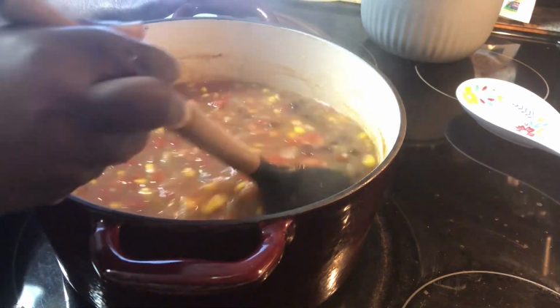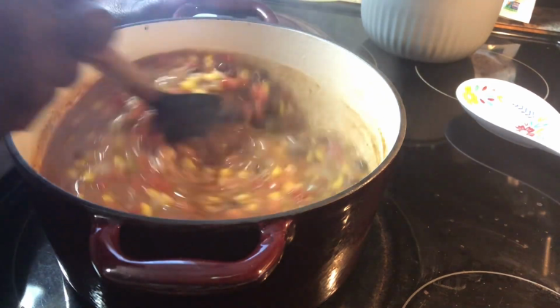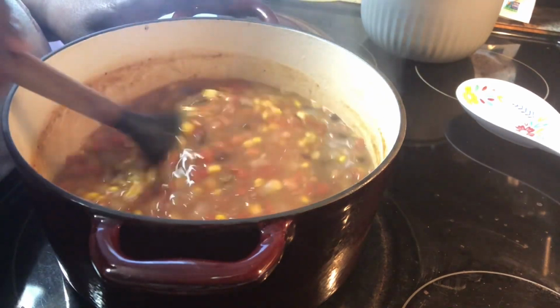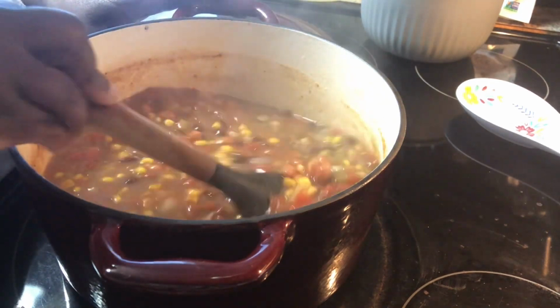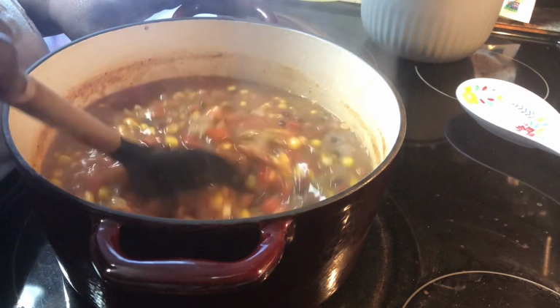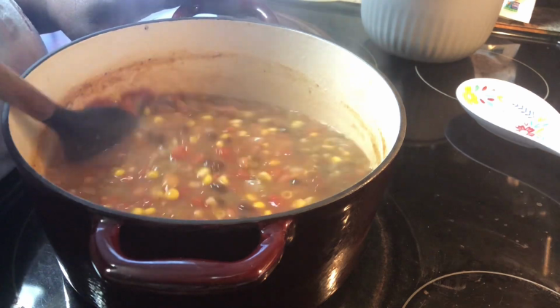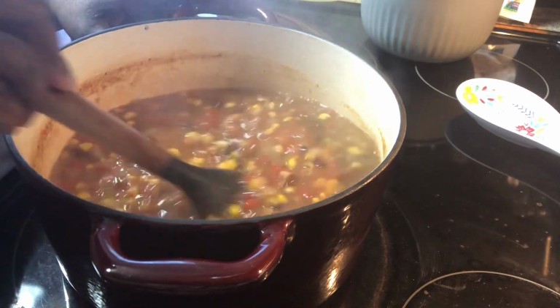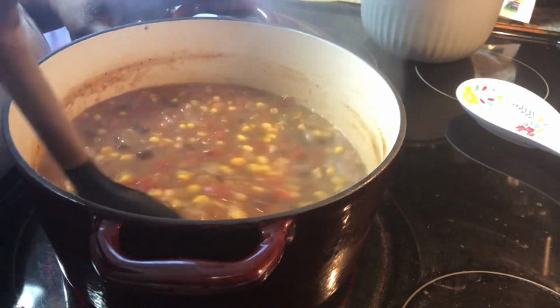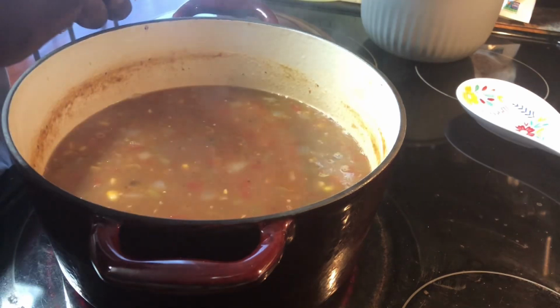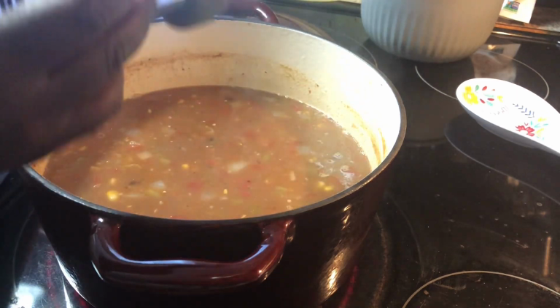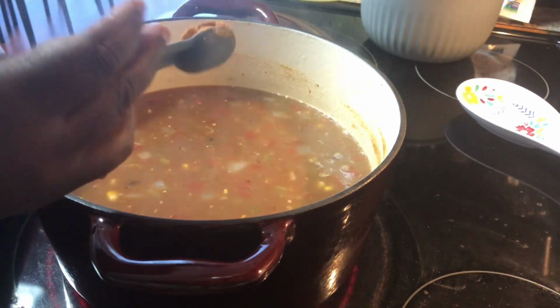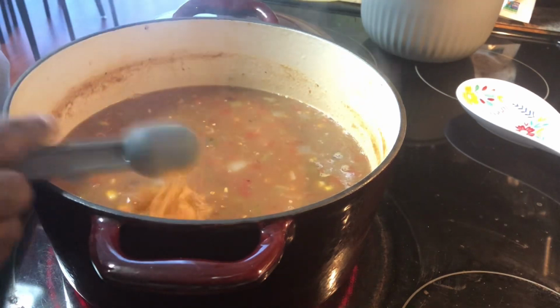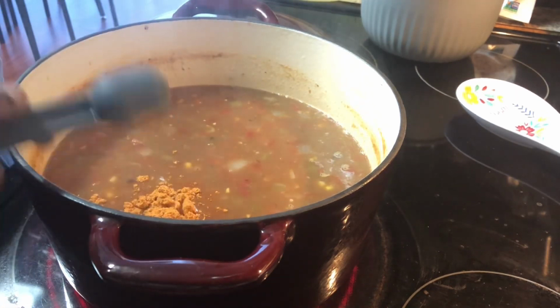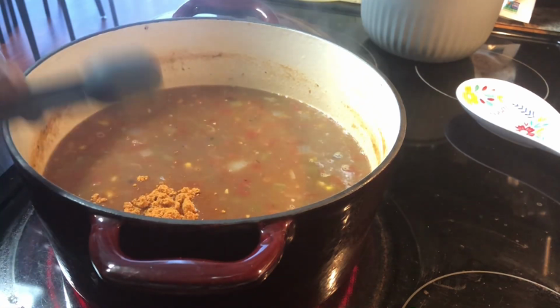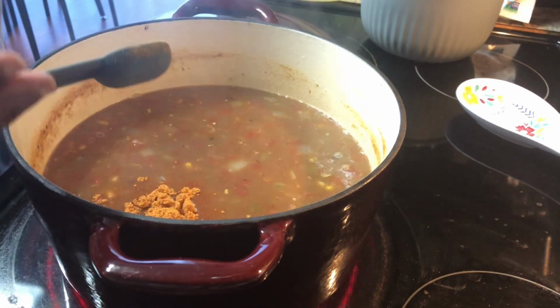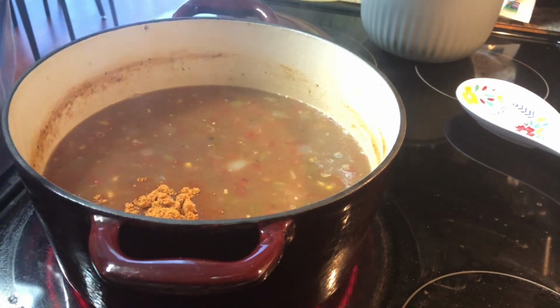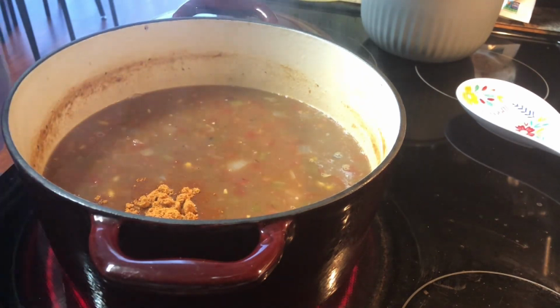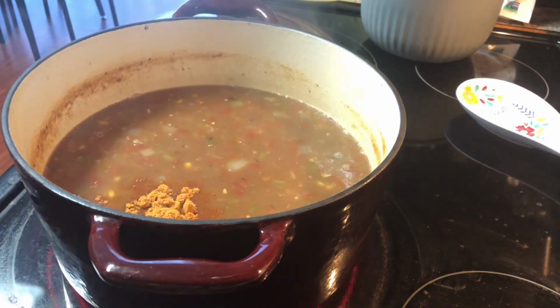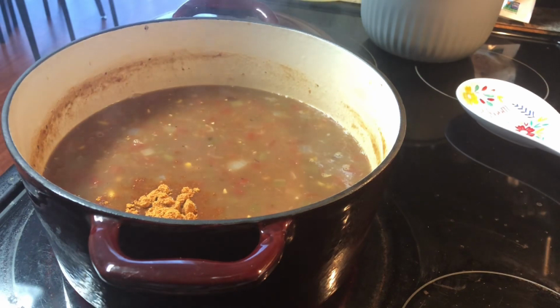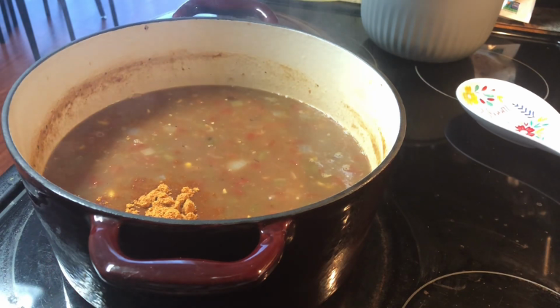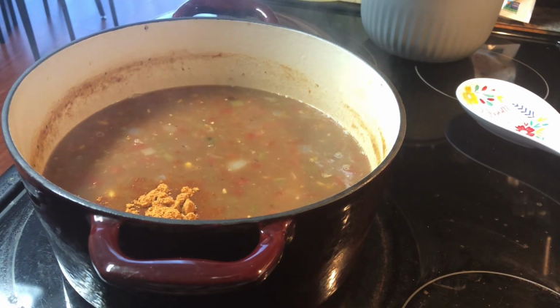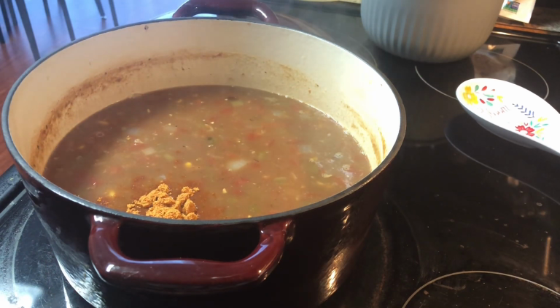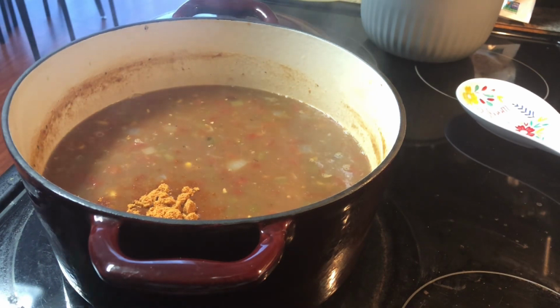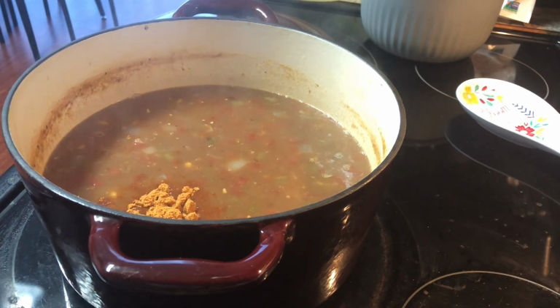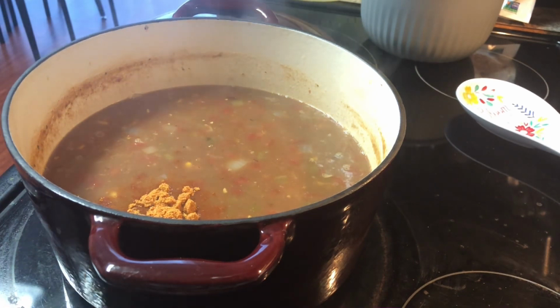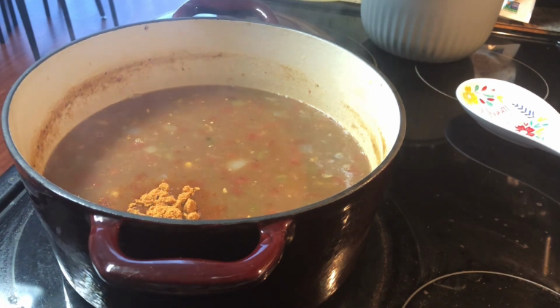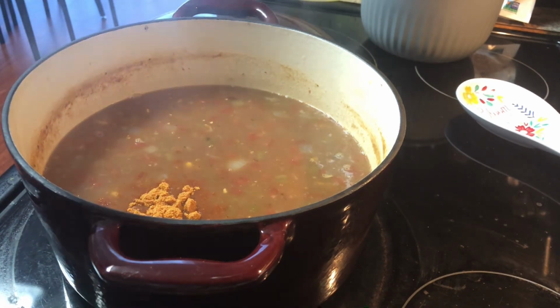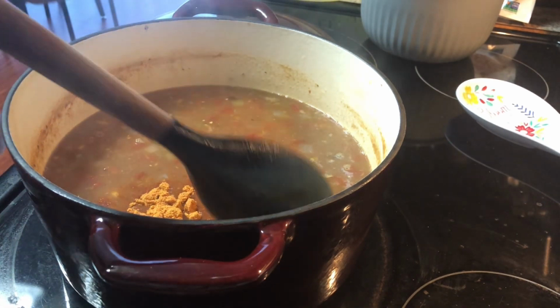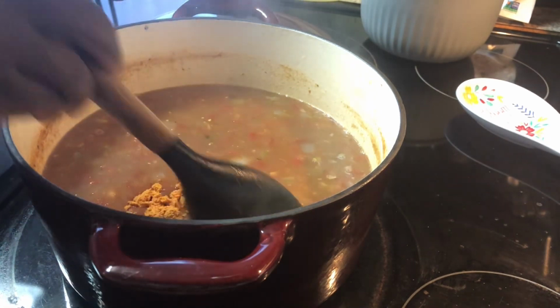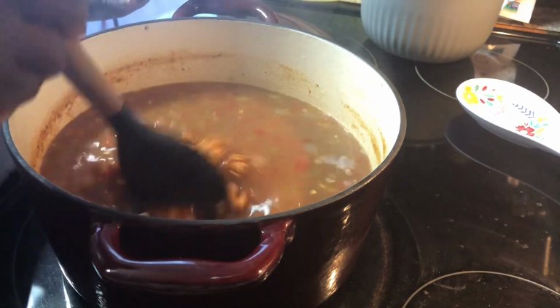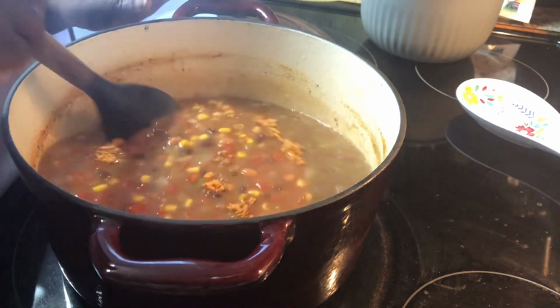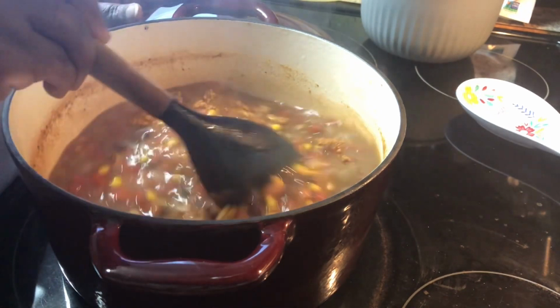I think it's that hot Rotel. I'm going to add in two more teaspoons of taco seasoning just to see — I may wind up using the whole pack.